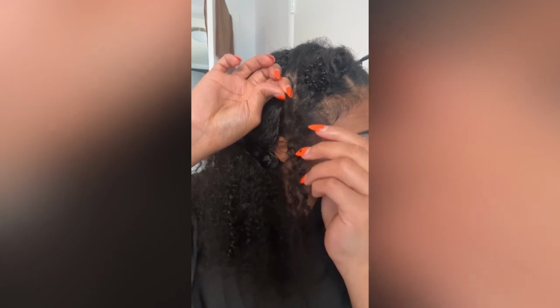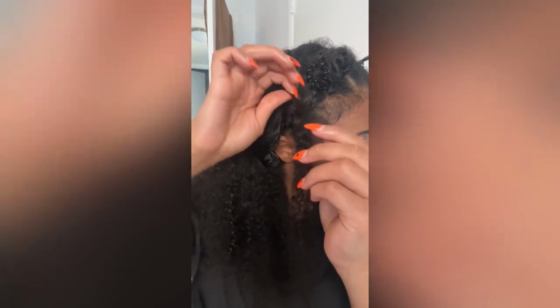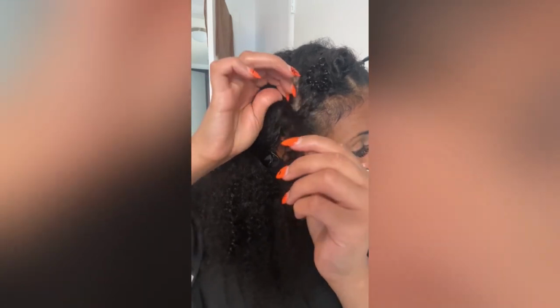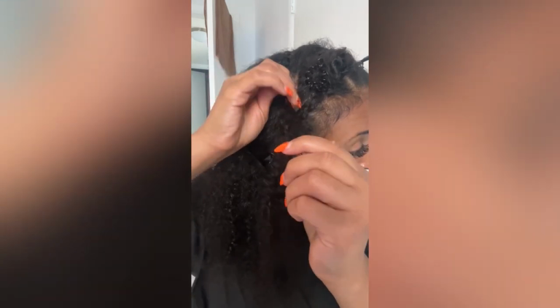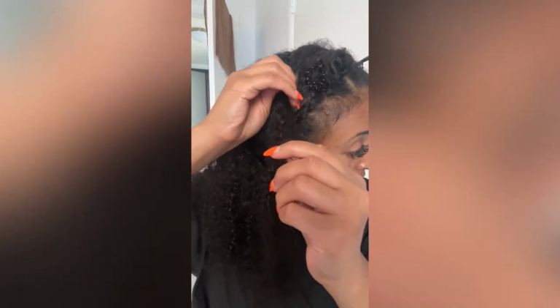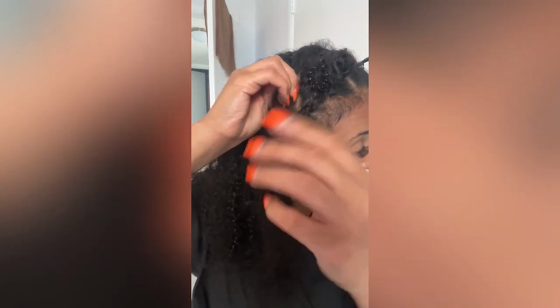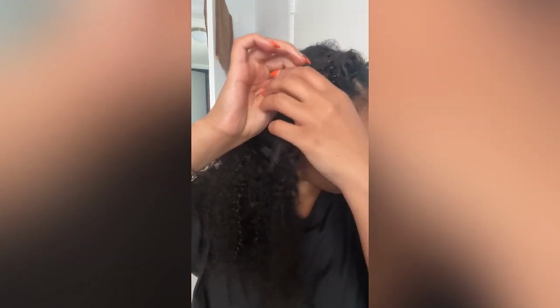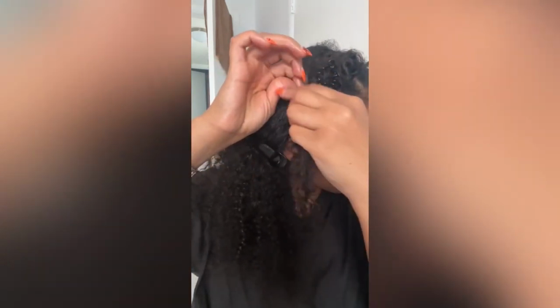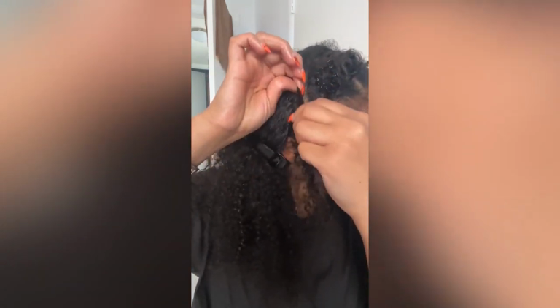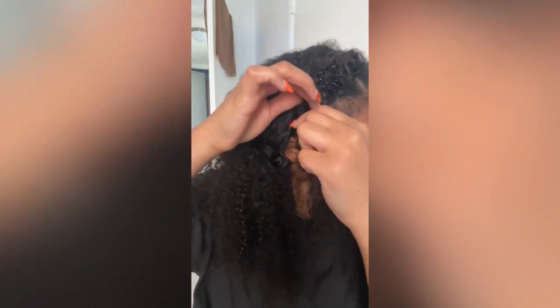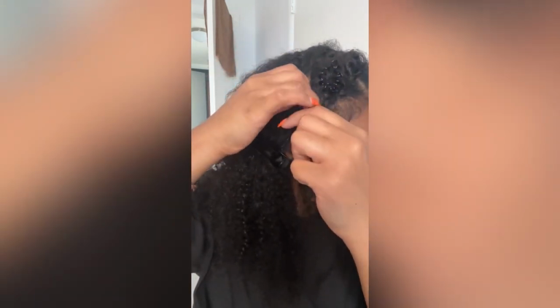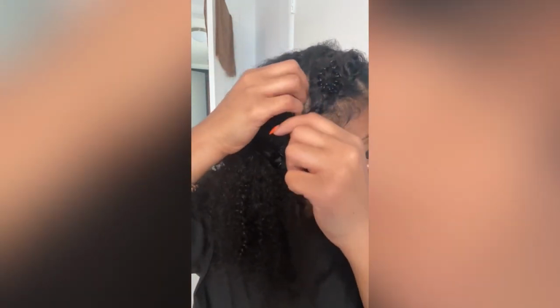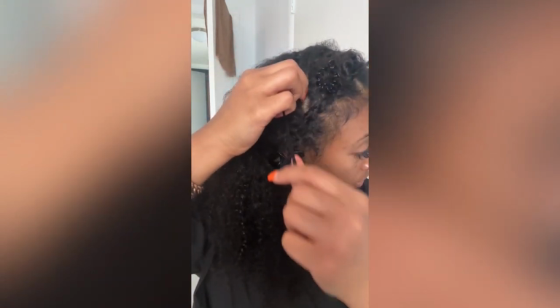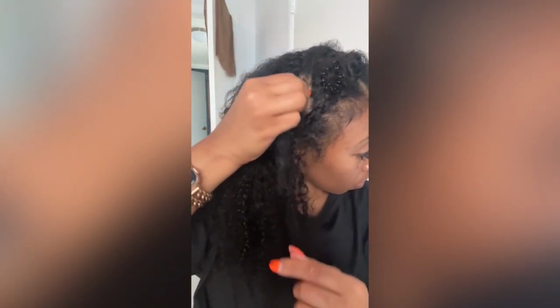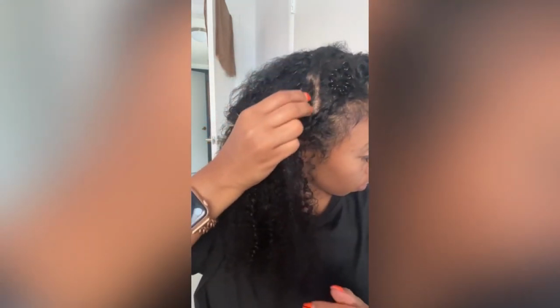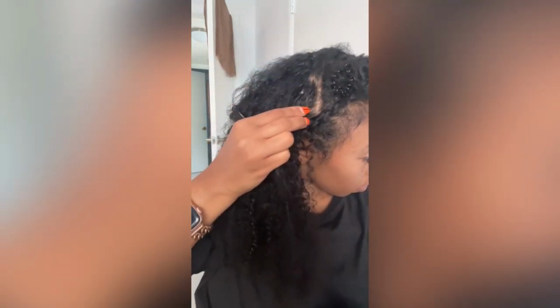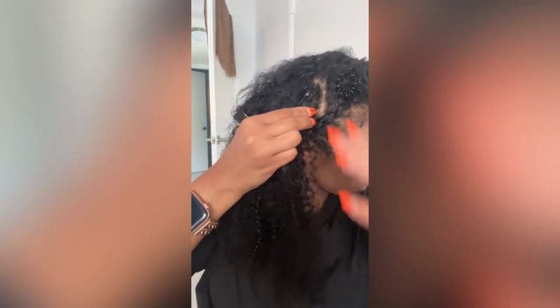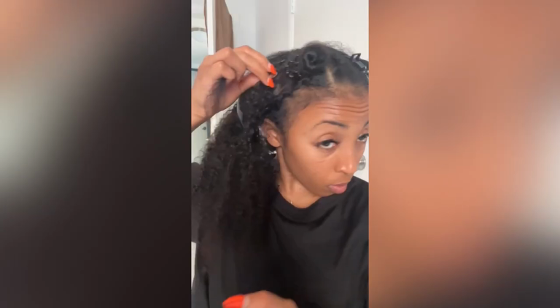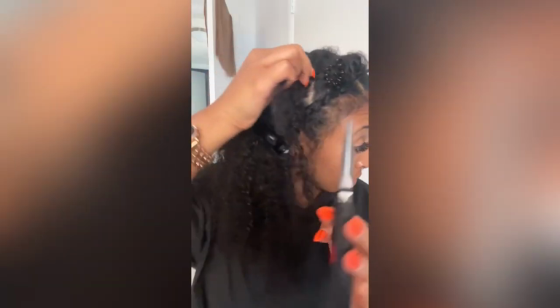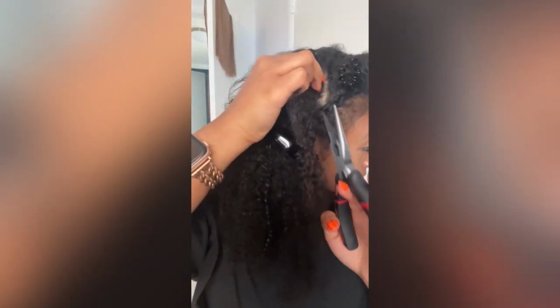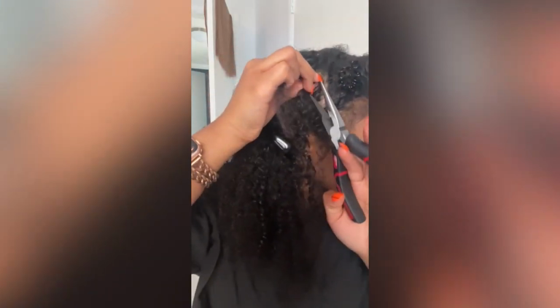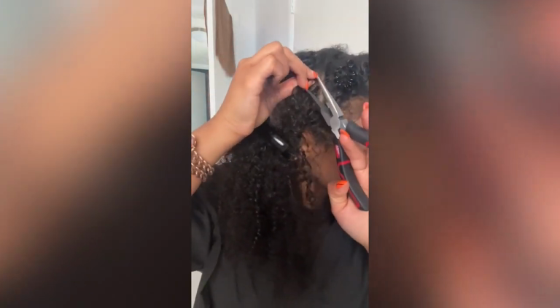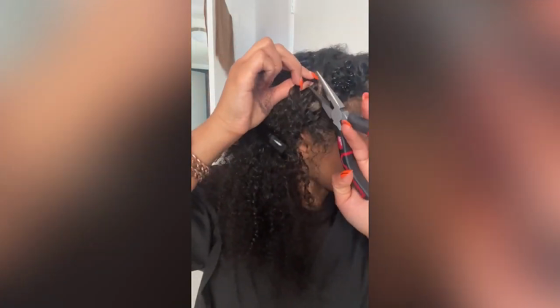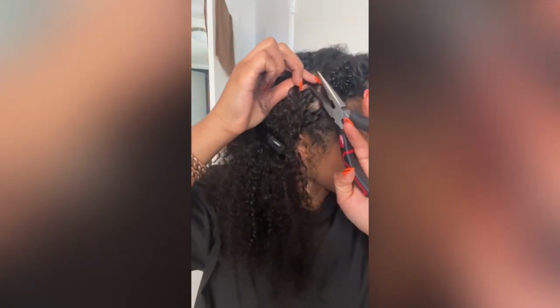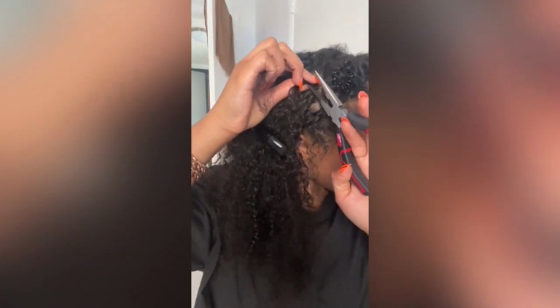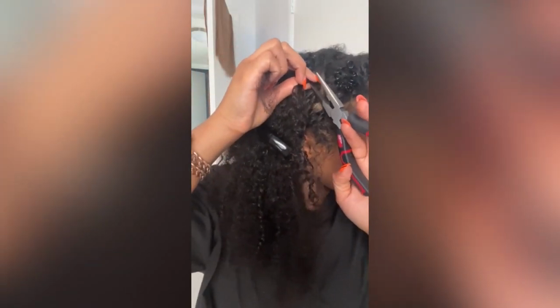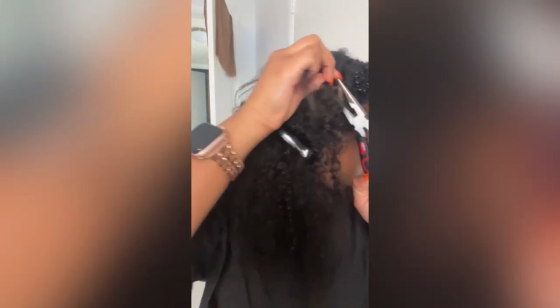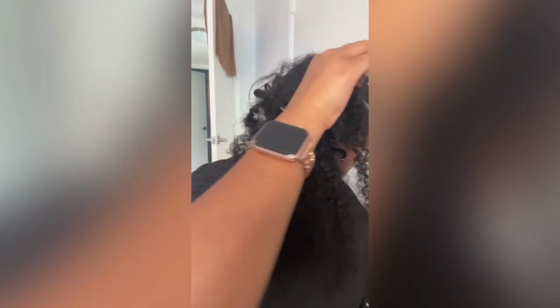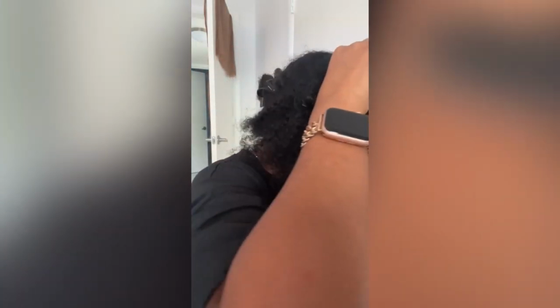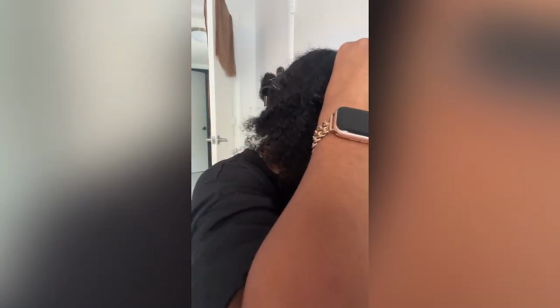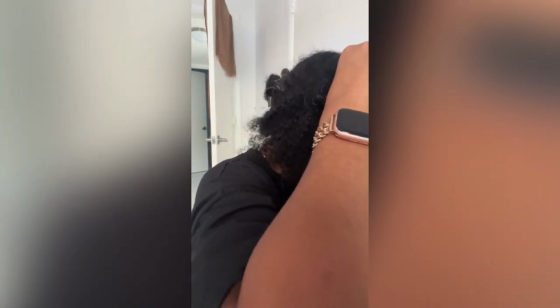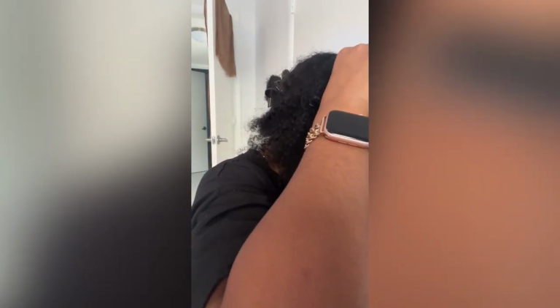I grab my hair and pull it back in place, making sure the micro loop is about an inch or half an inch away from my head, then I grab my plier.